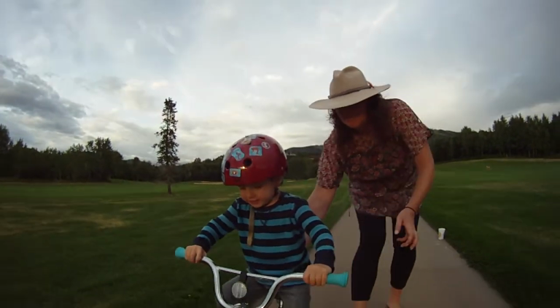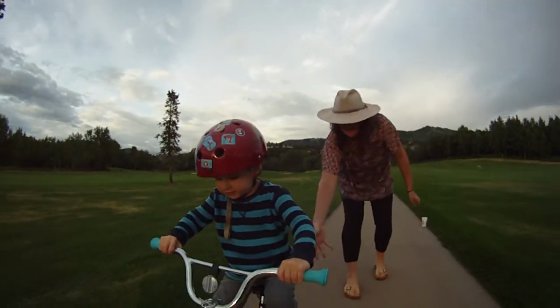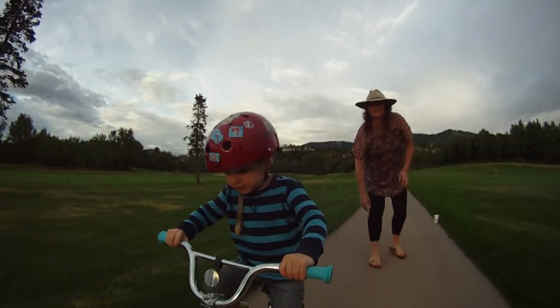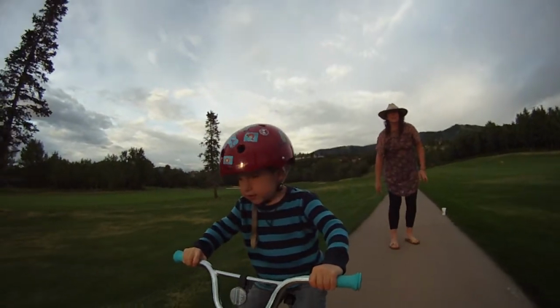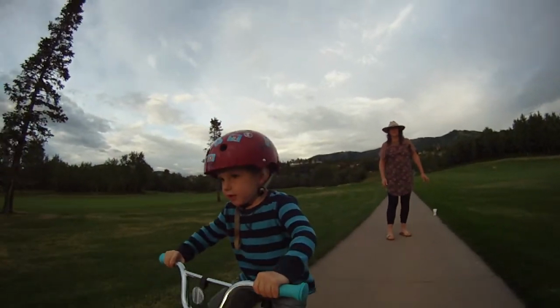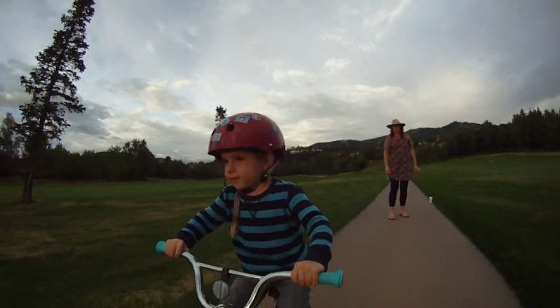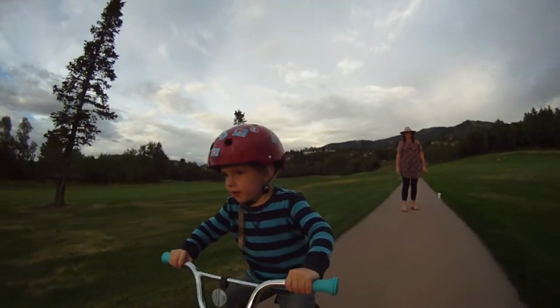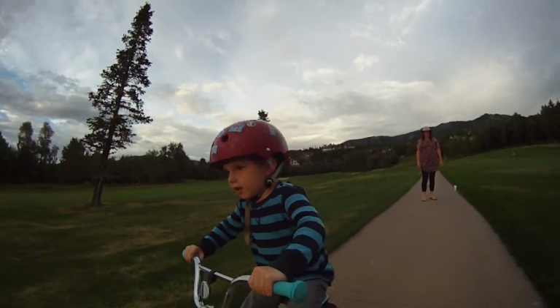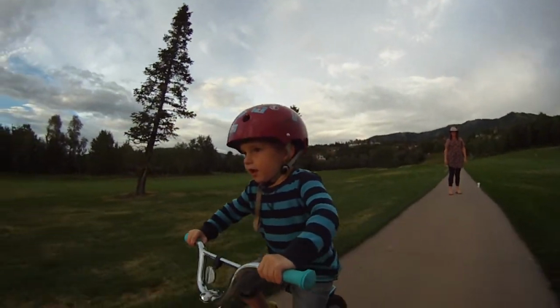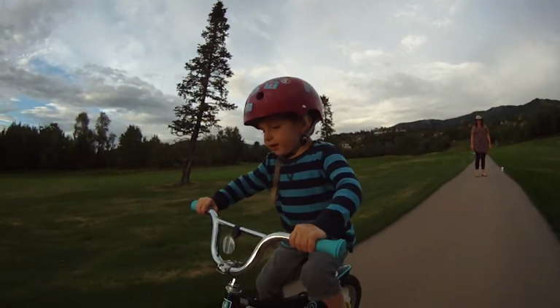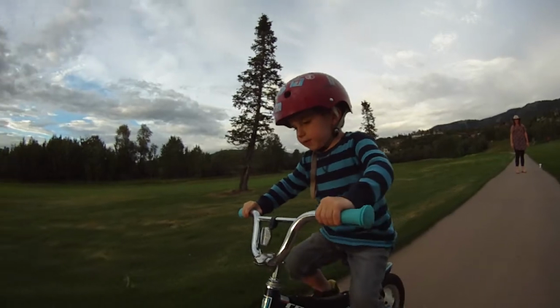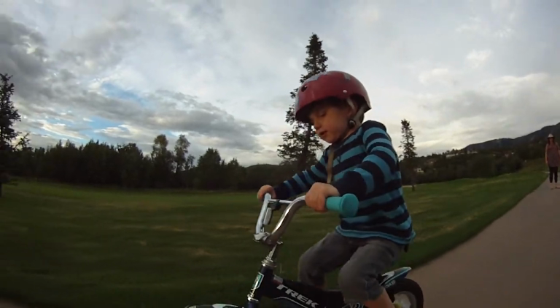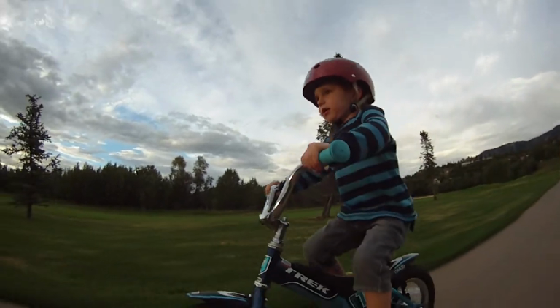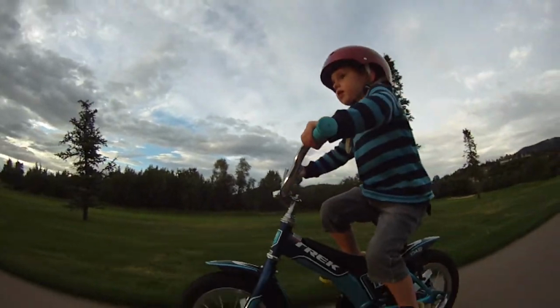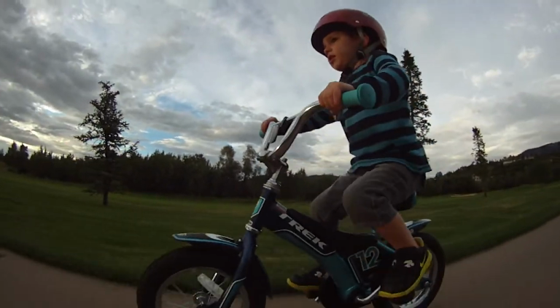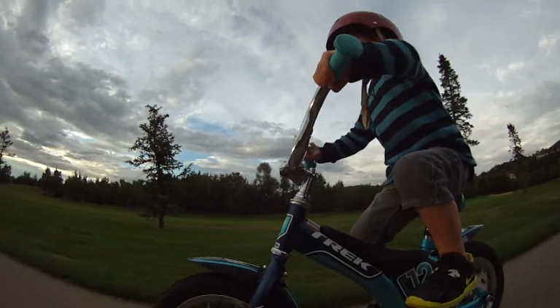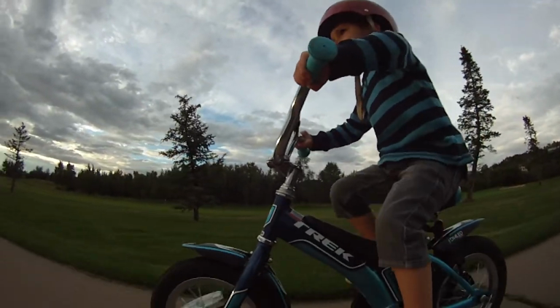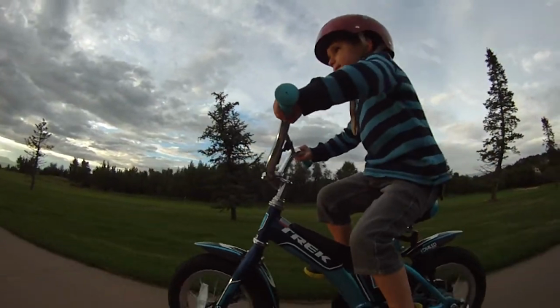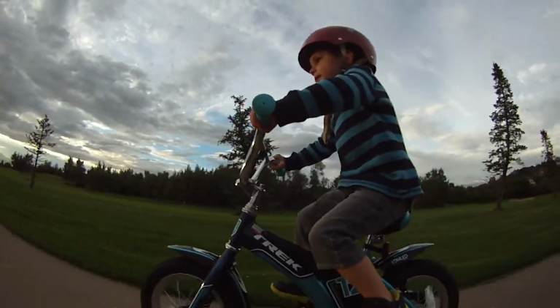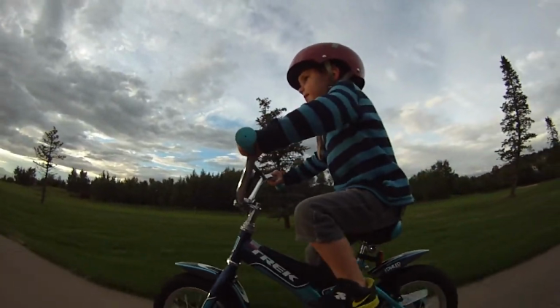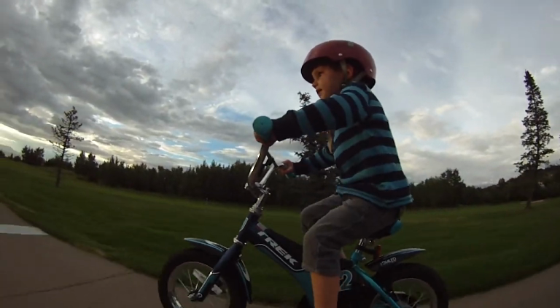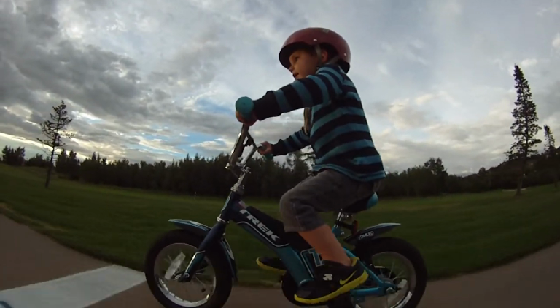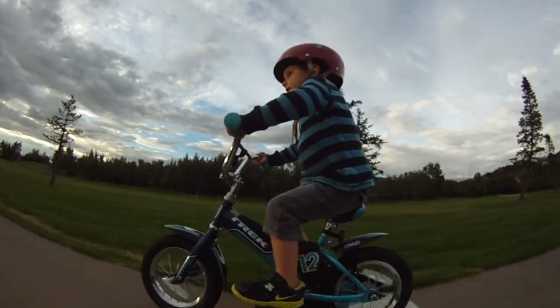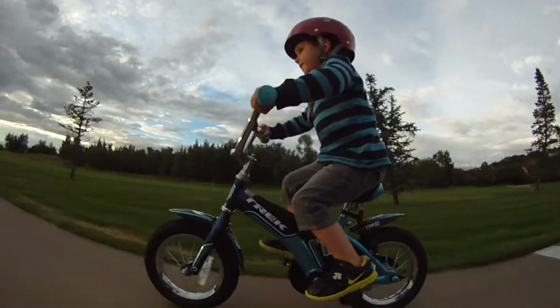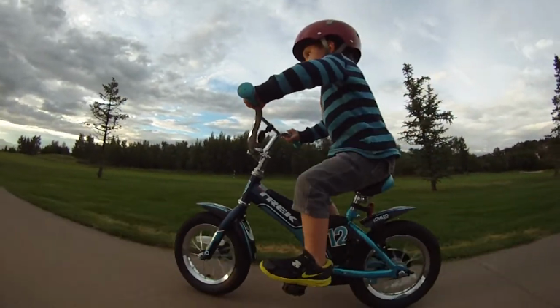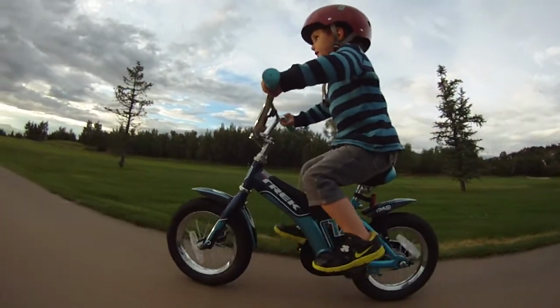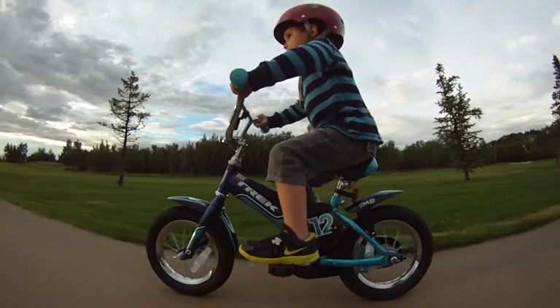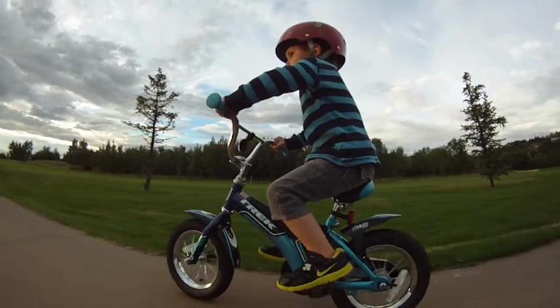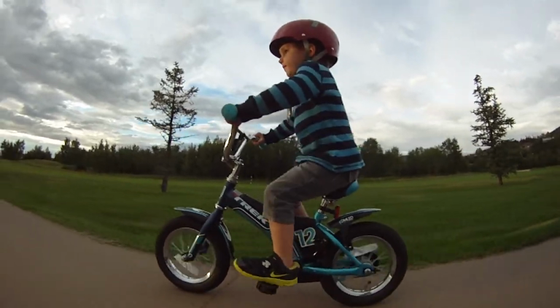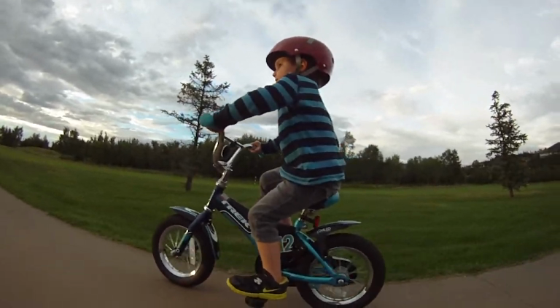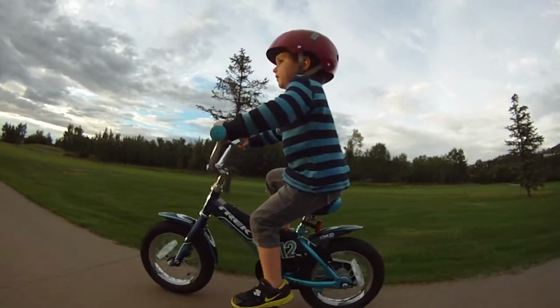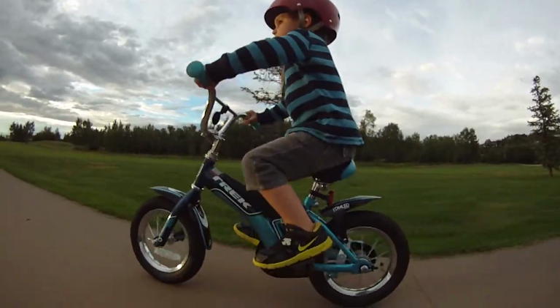Pedal. Look where you're going. Where are you going?